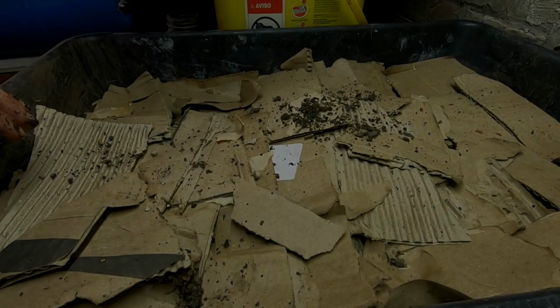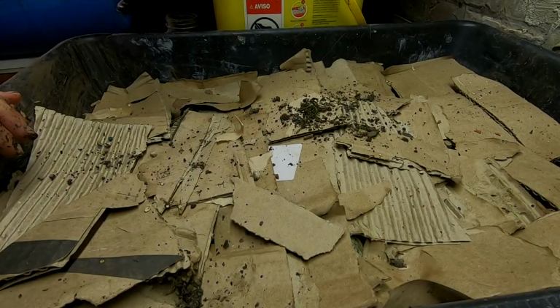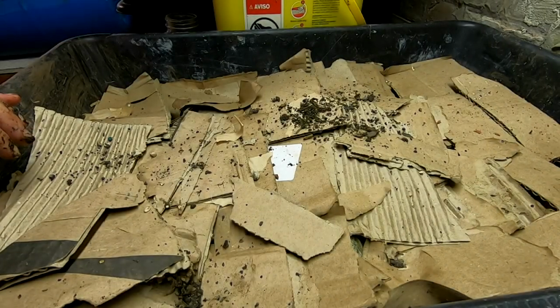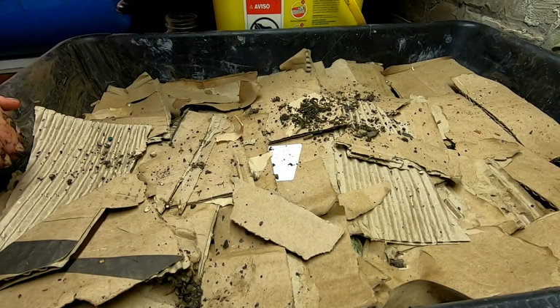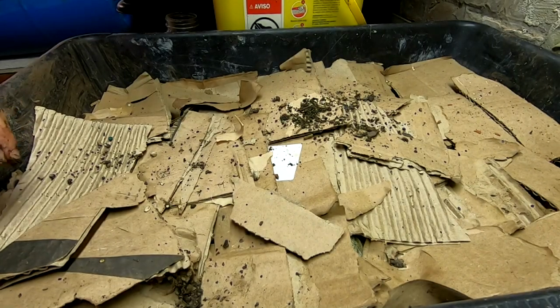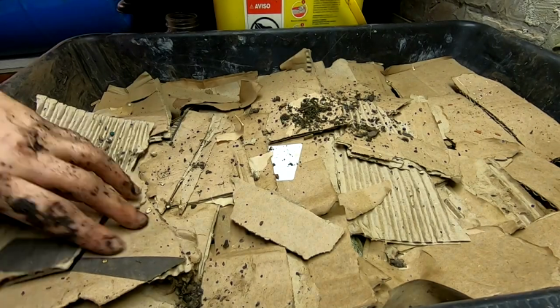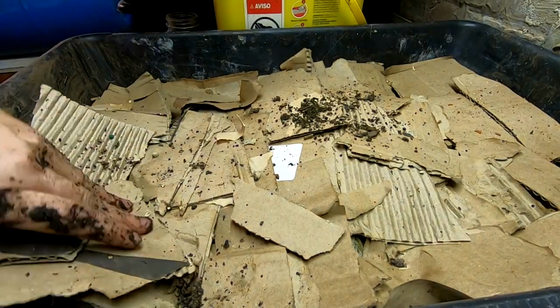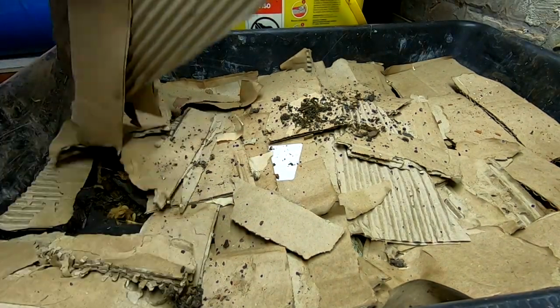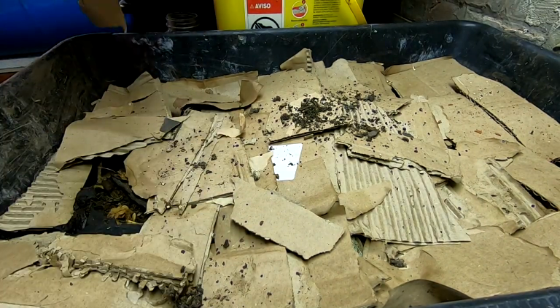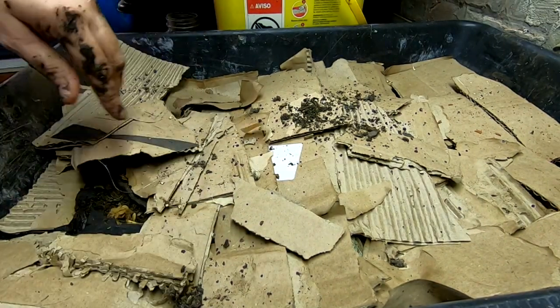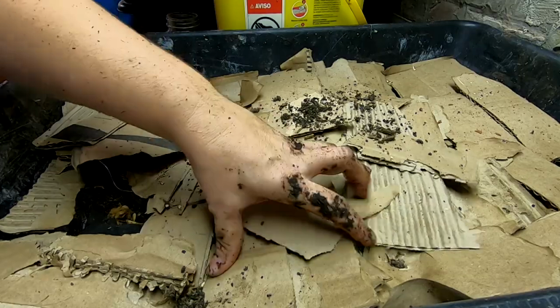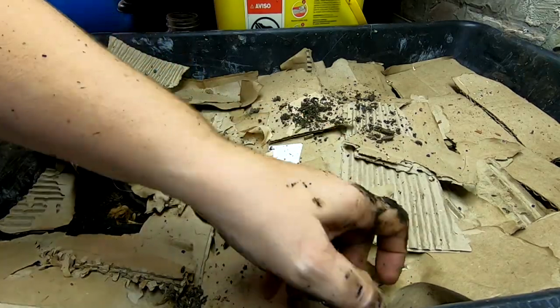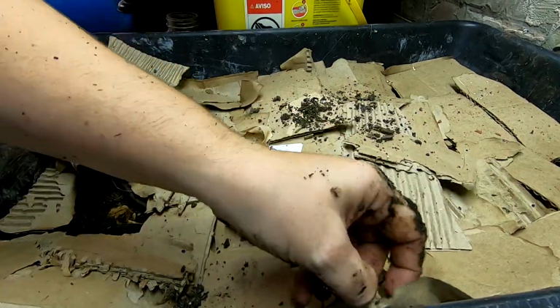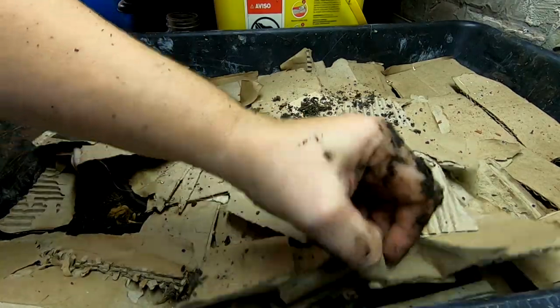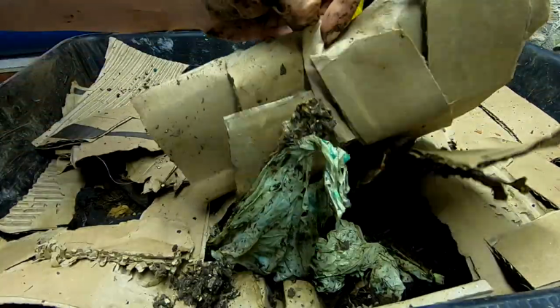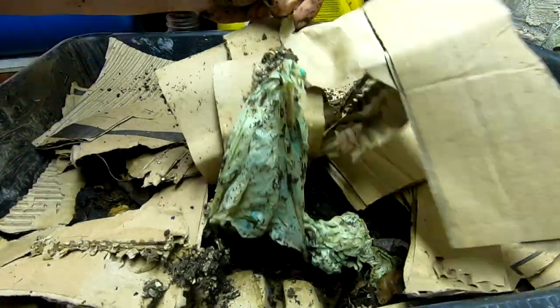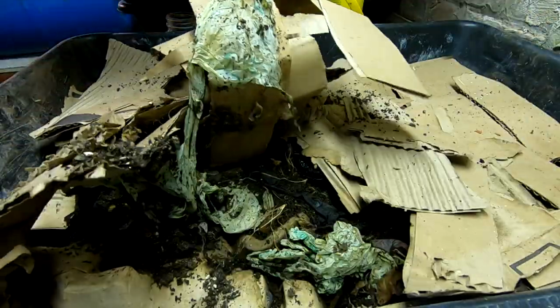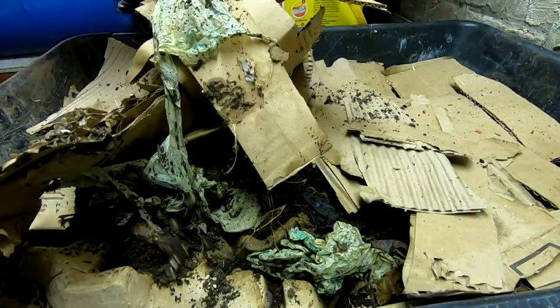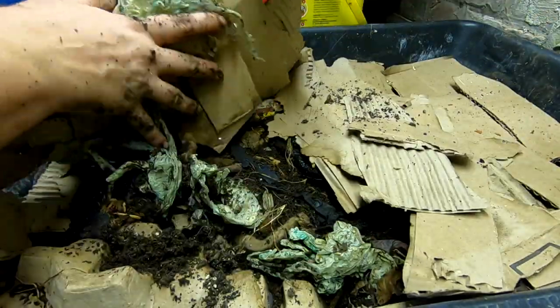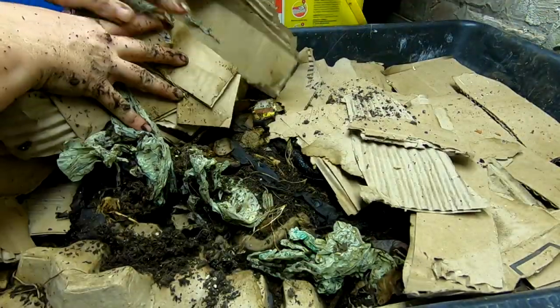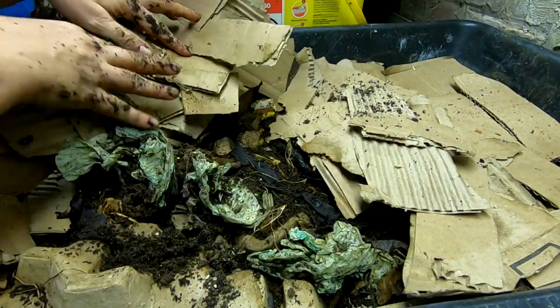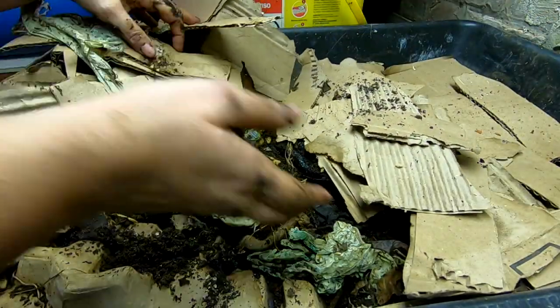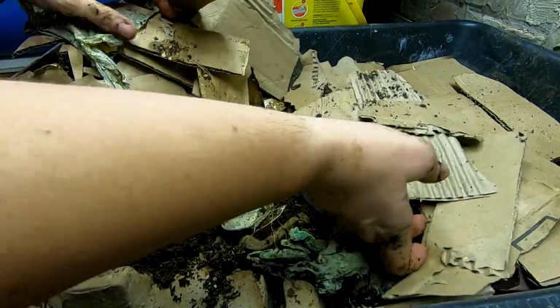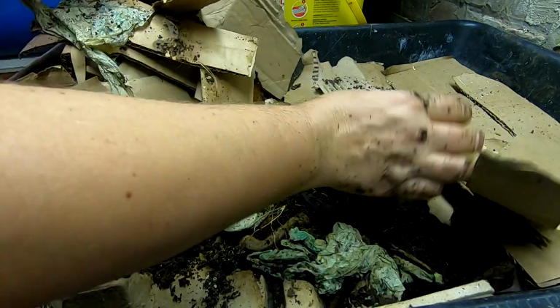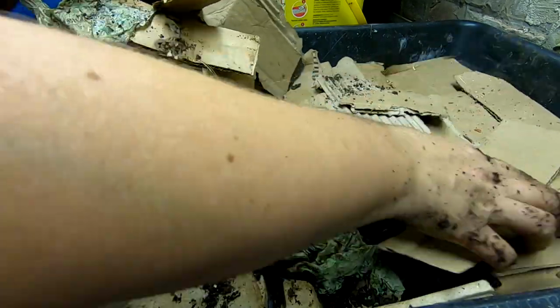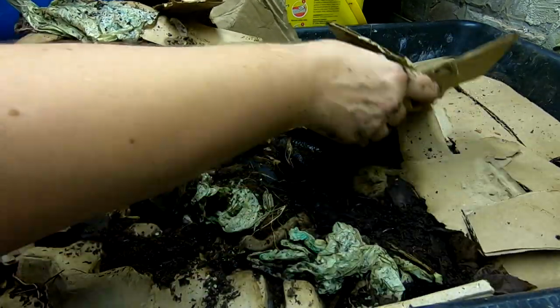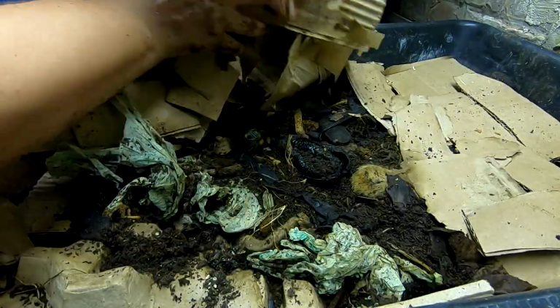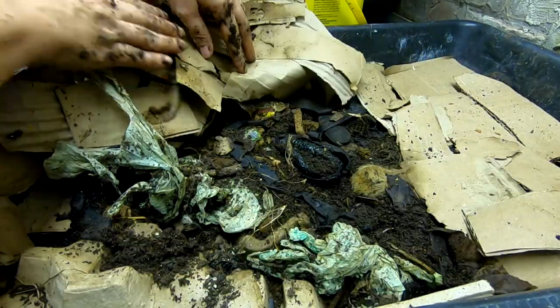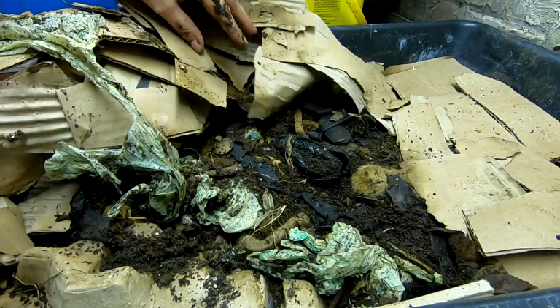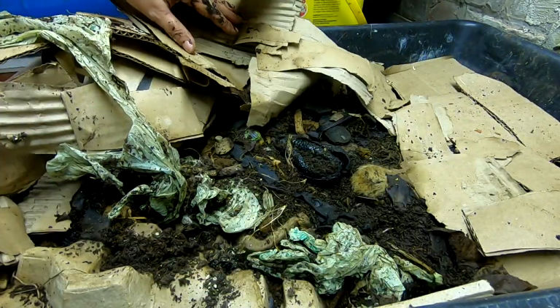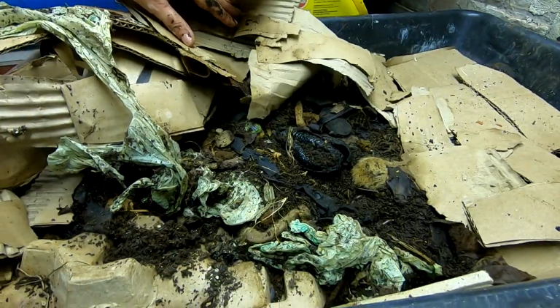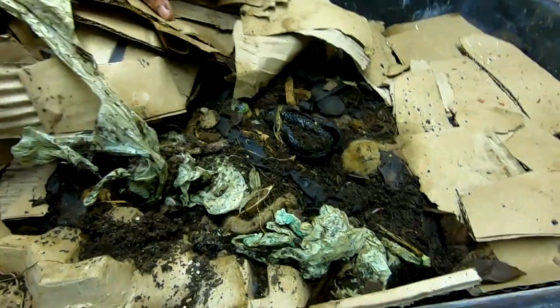Hey guys, it's Ann over at Plant Obsessed, and today we're going to look in on the lasagna bin. We just remade that last time, so let's see what we have going on in there.